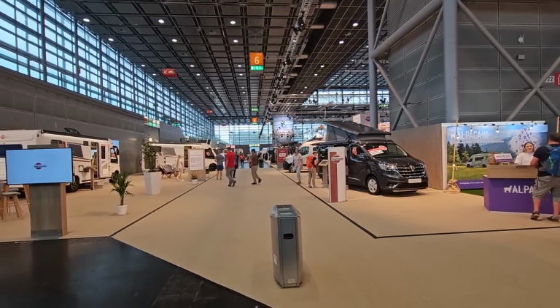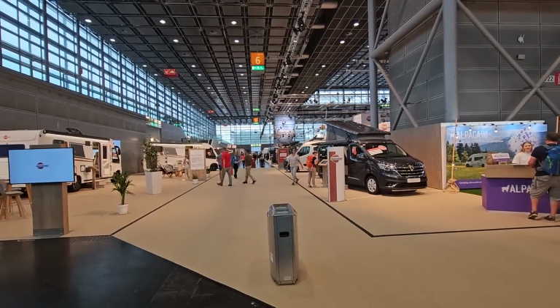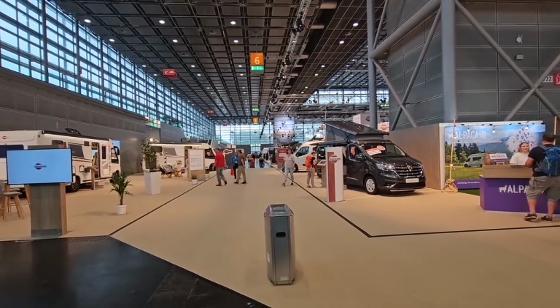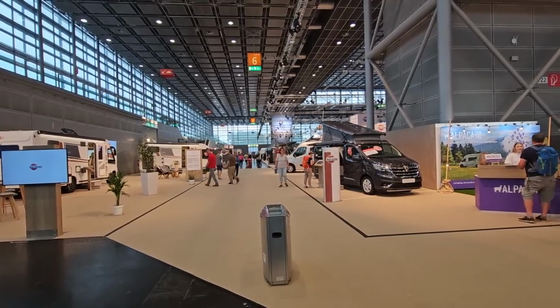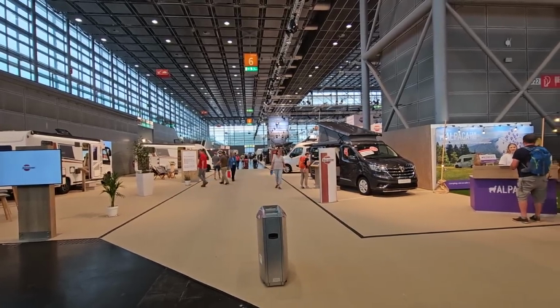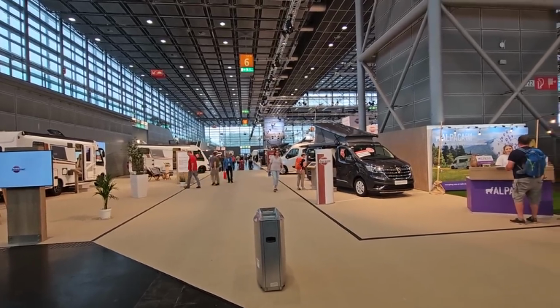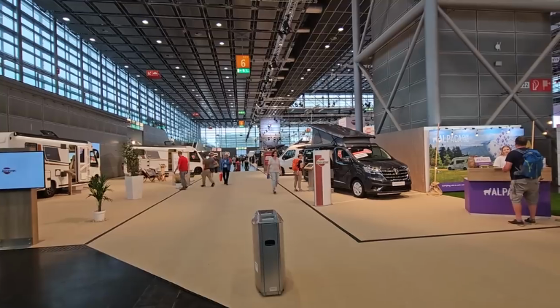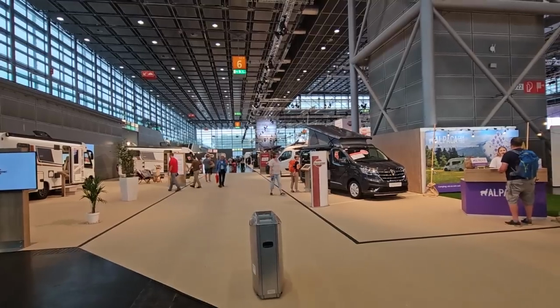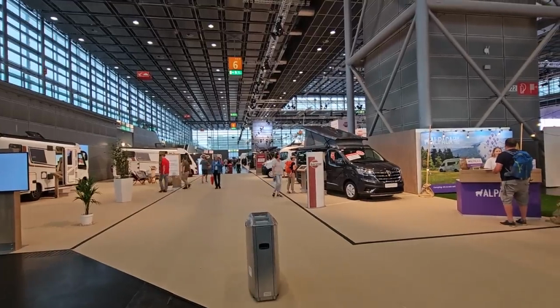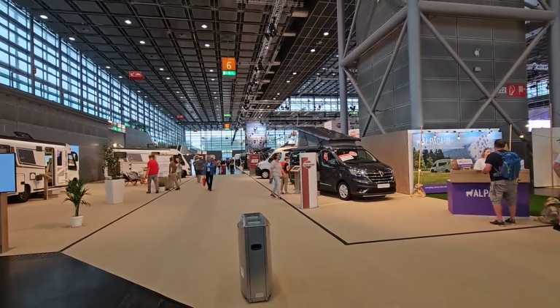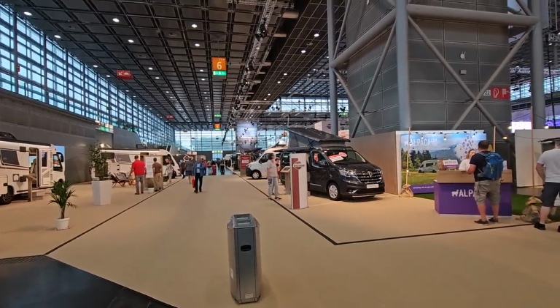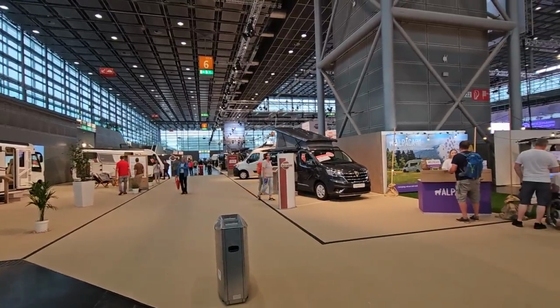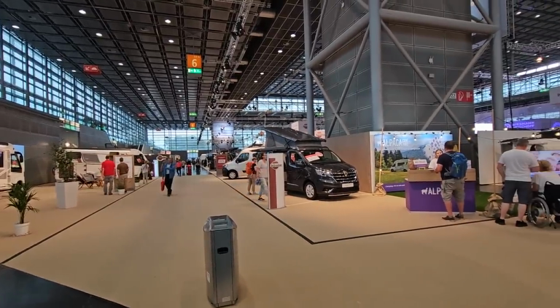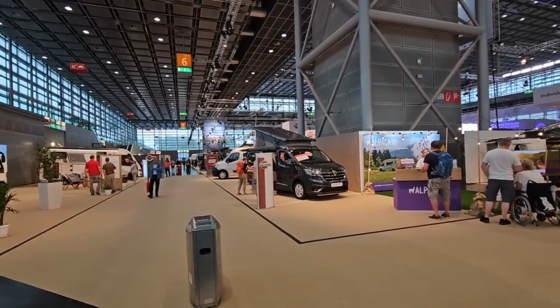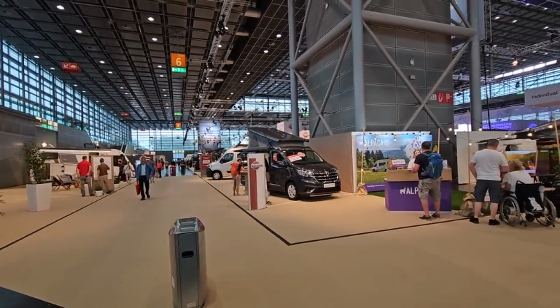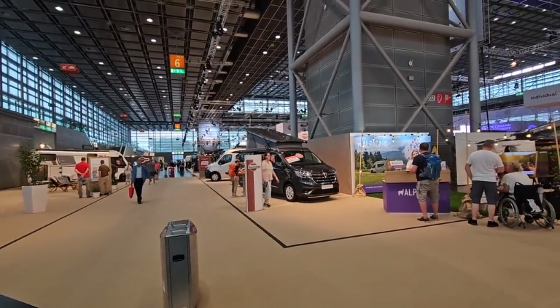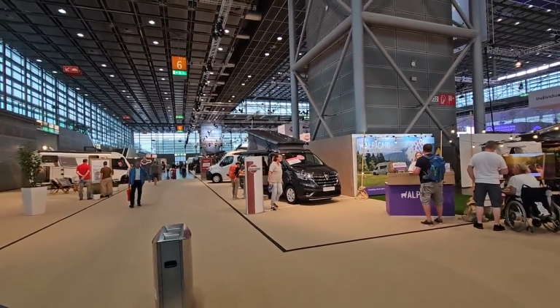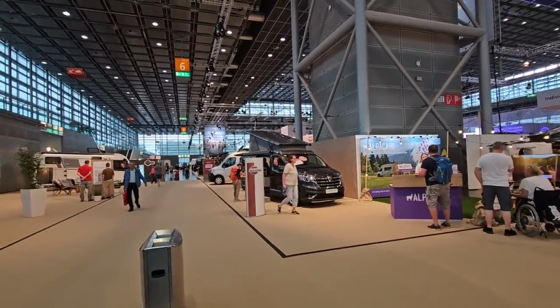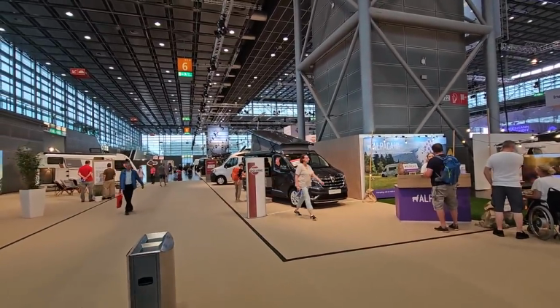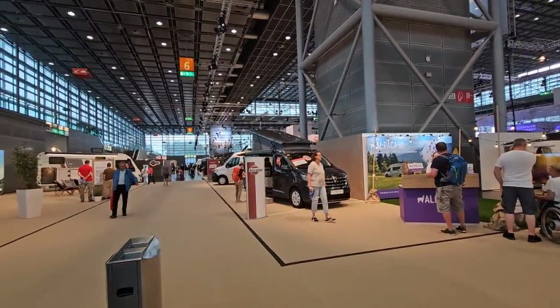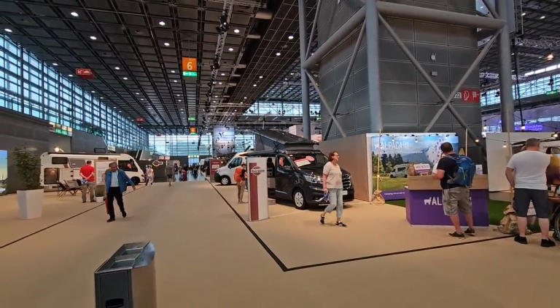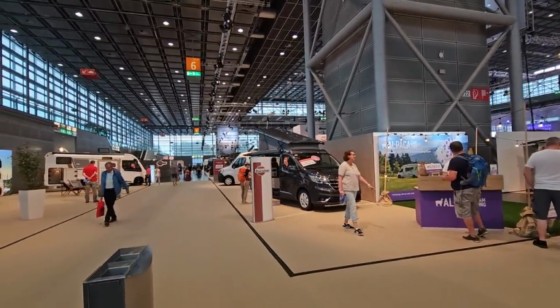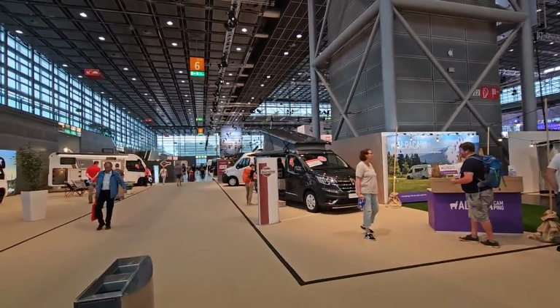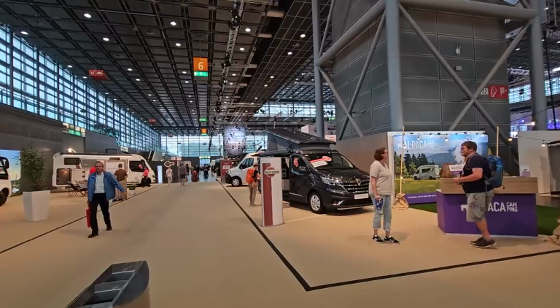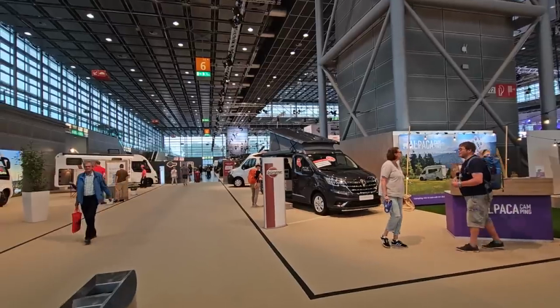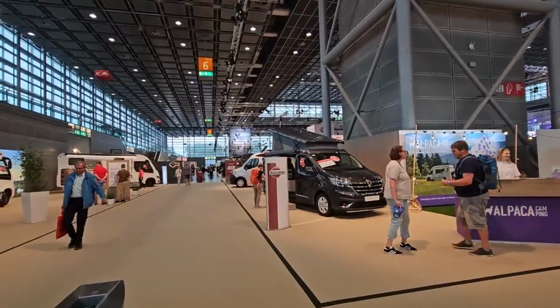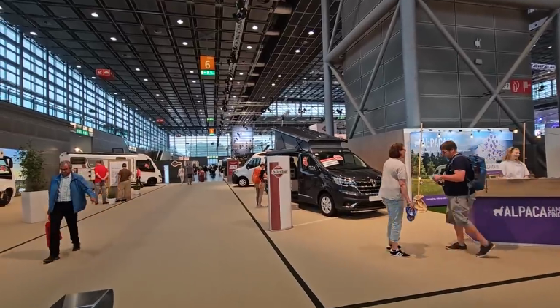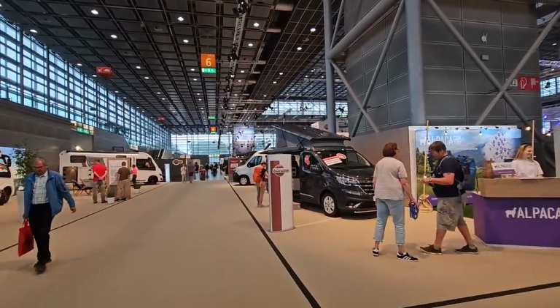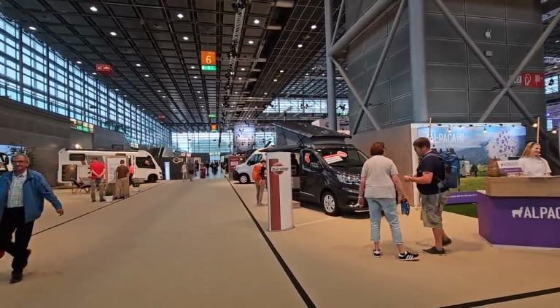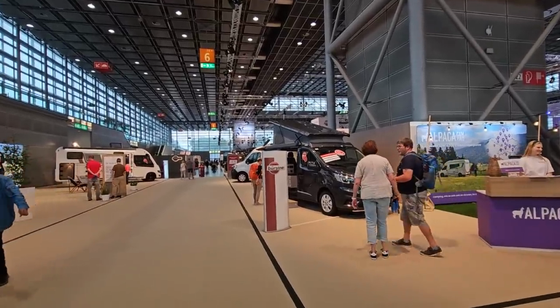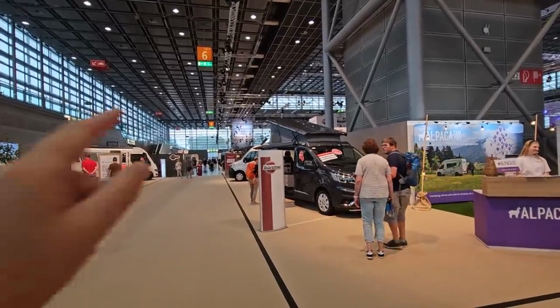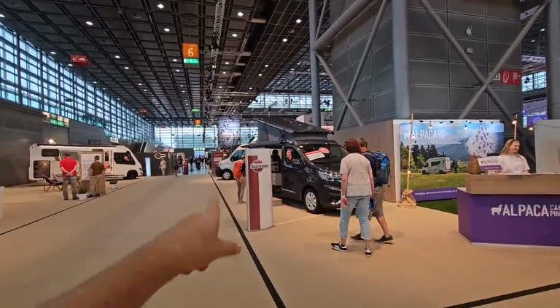Hello and welcome to Caravan Salon 2023. For 2024, I'm giving the award for the mainline producer with the most innovation to Bürstner.